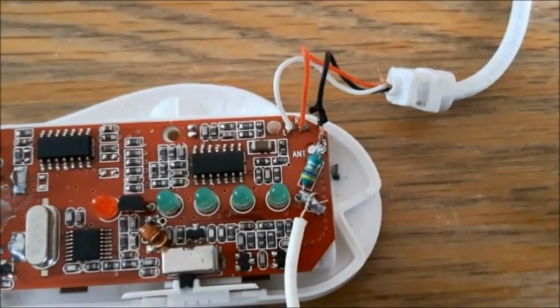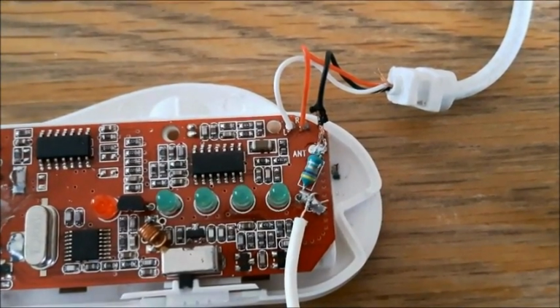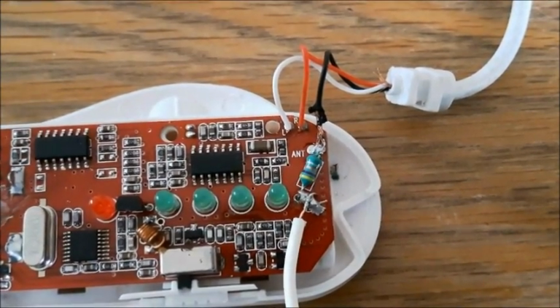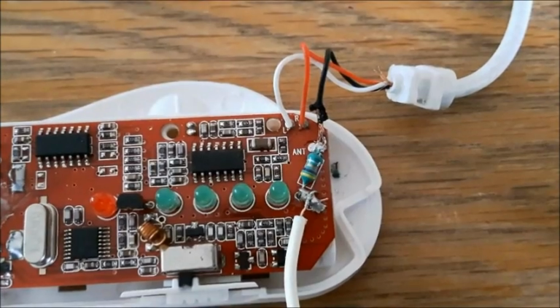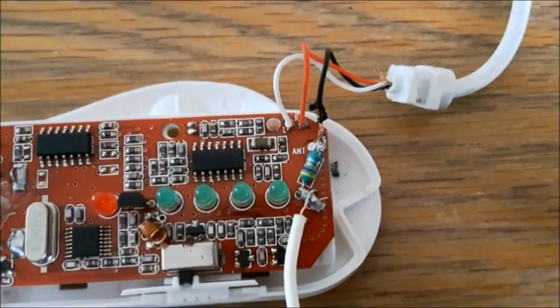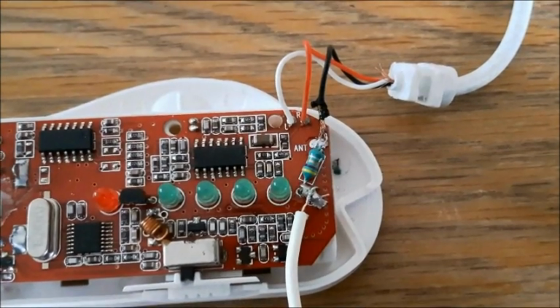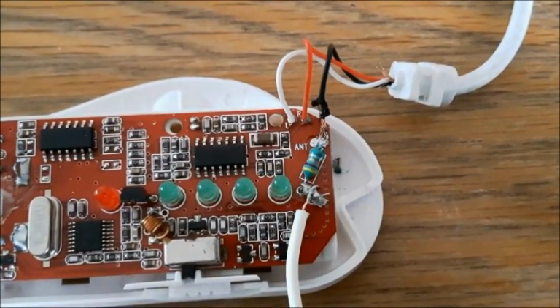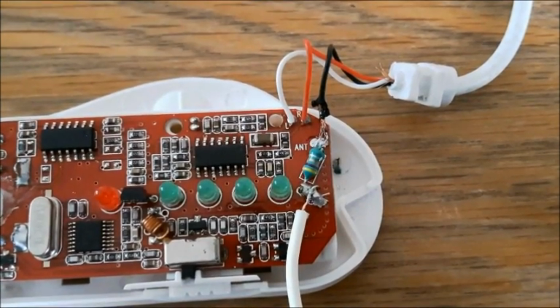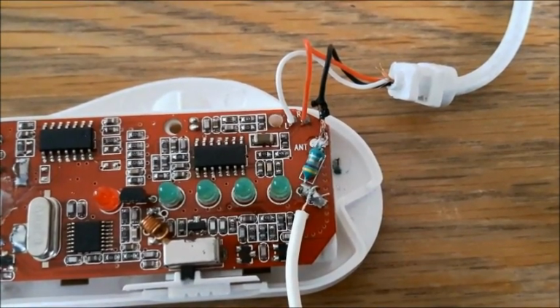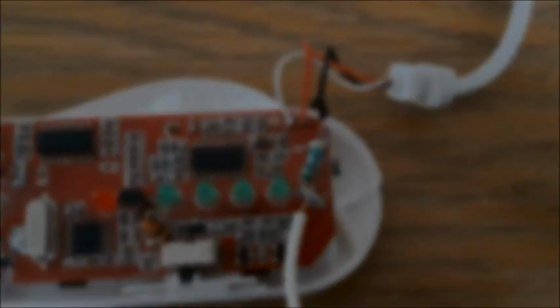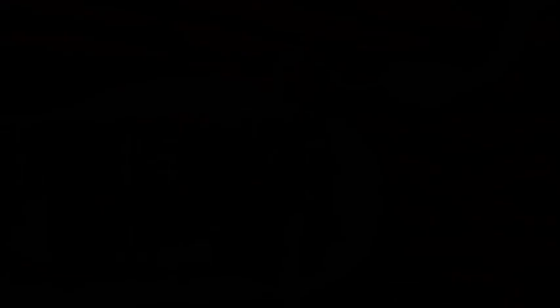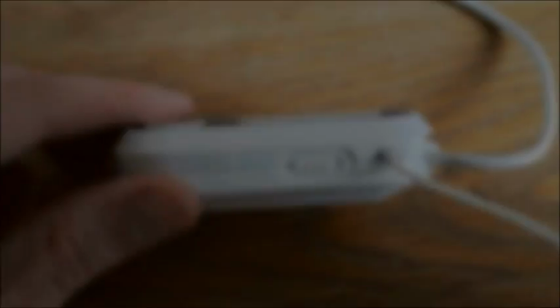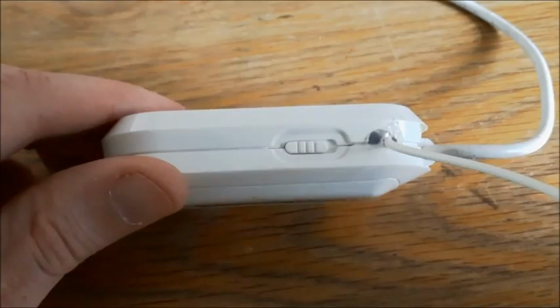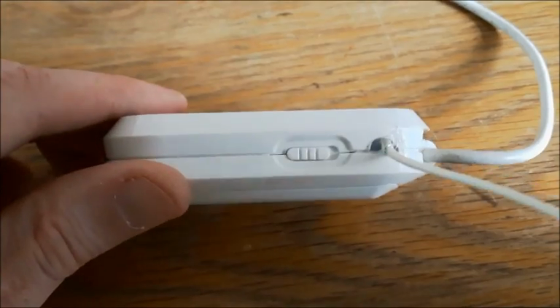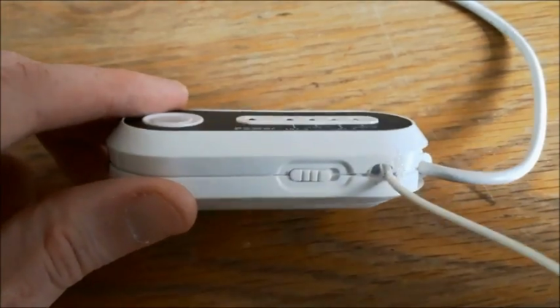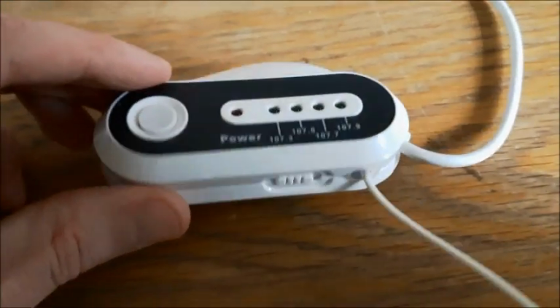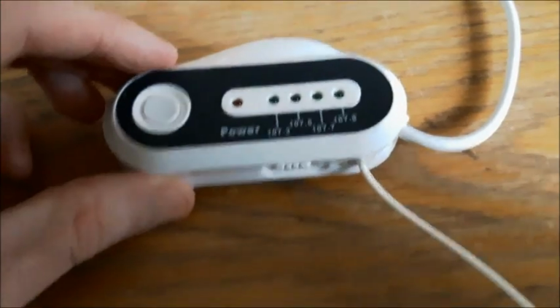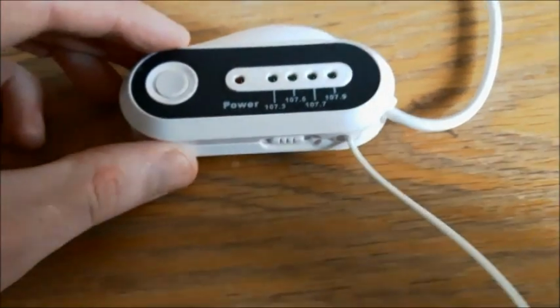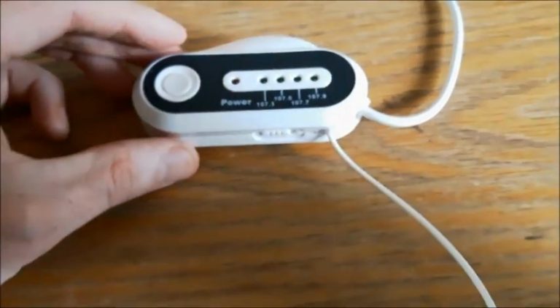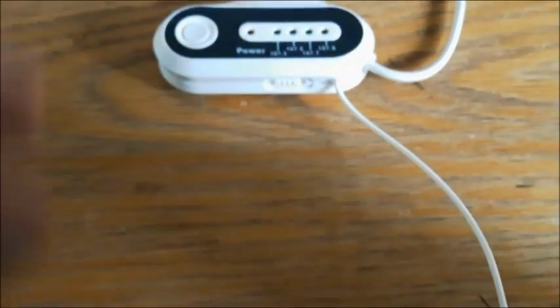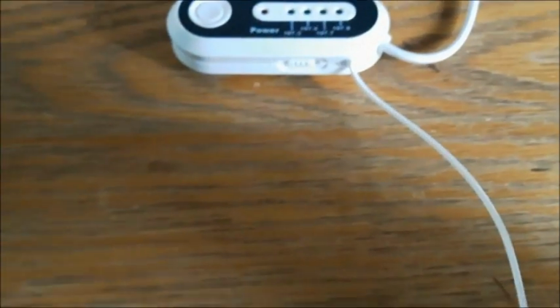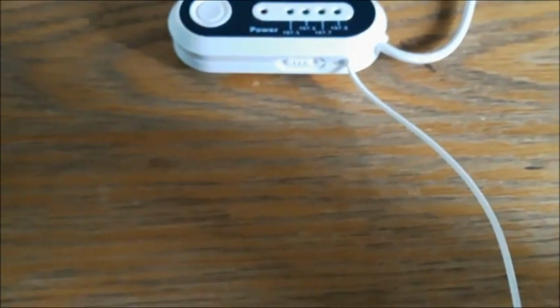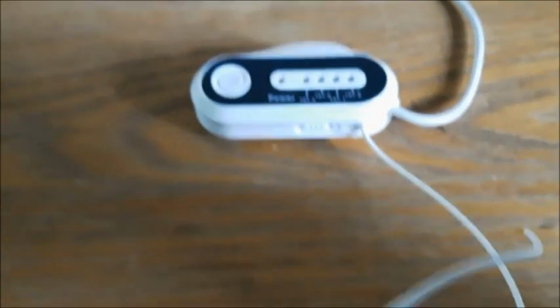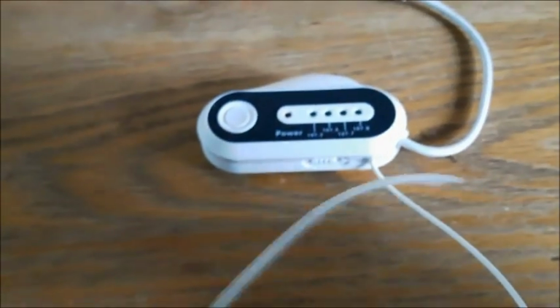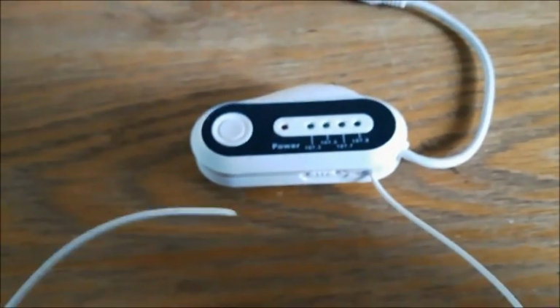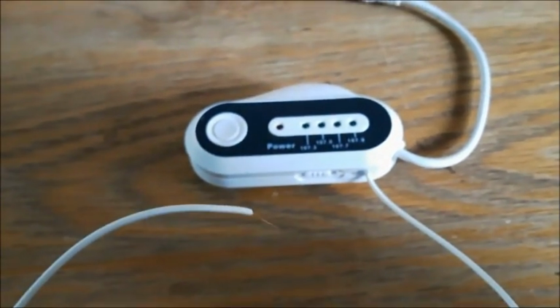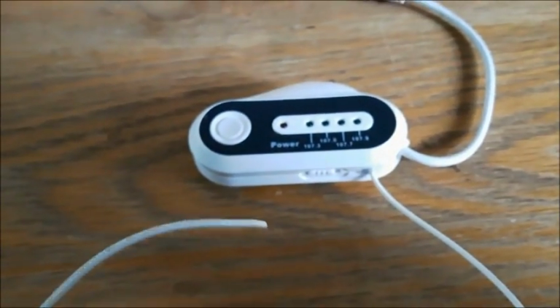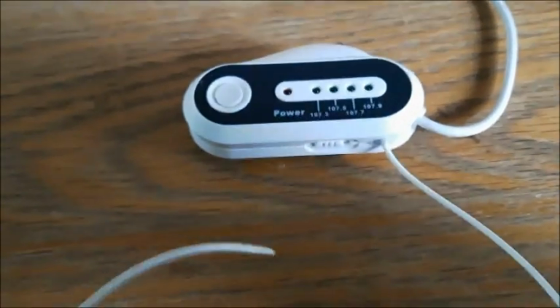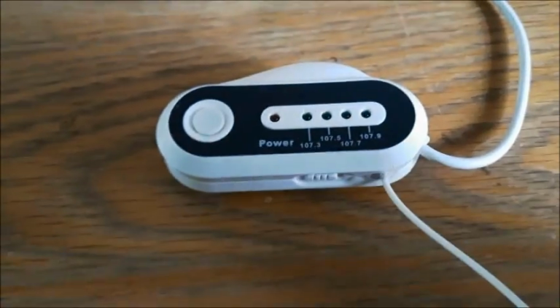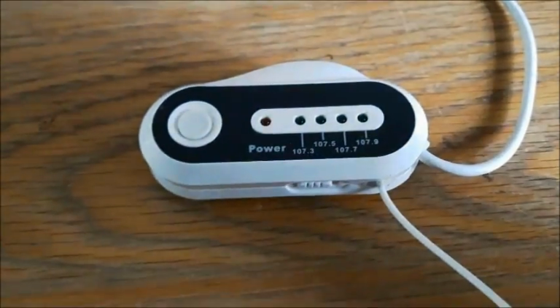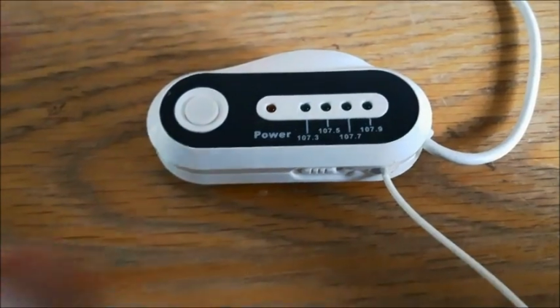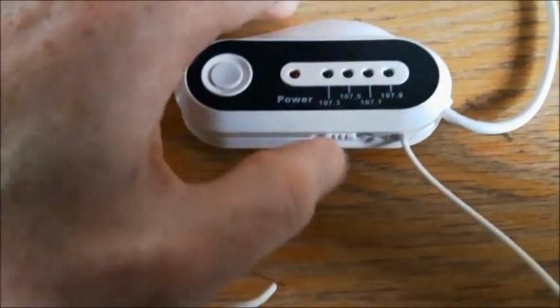Don't judge me on my soldering — it's pretty bad, this one, I'm afraid. But I drilled a hole in the casing to let the wire out. It's about a metre in length and just secured it with some hot glue.